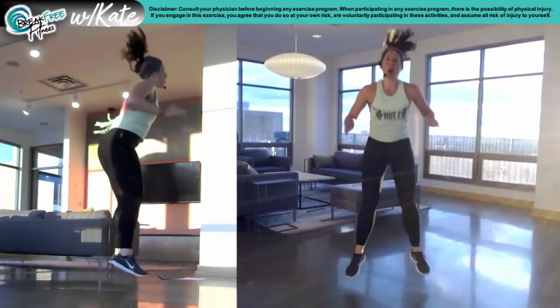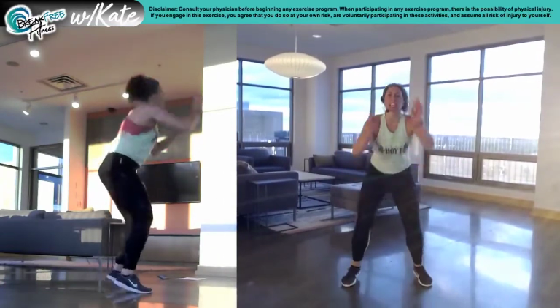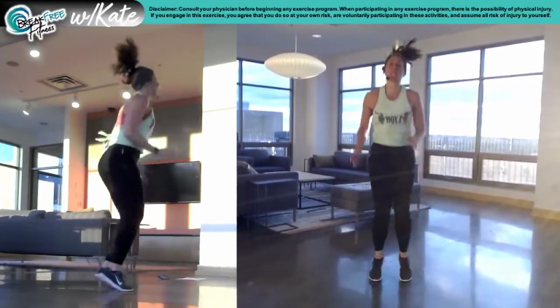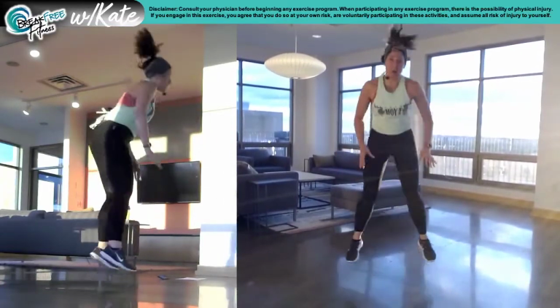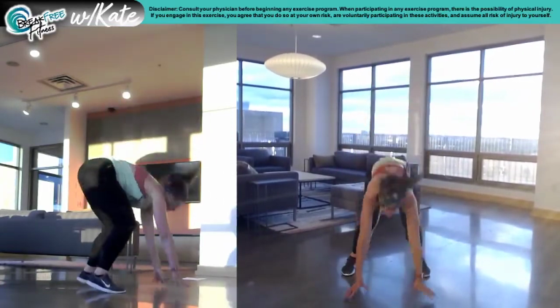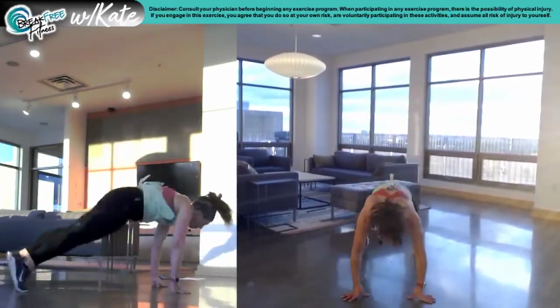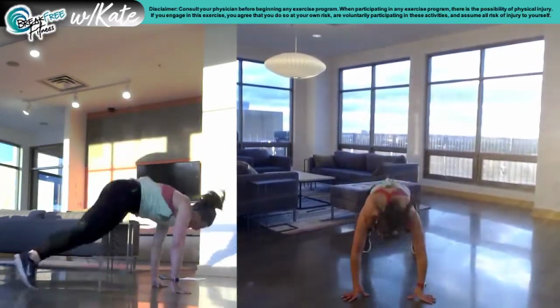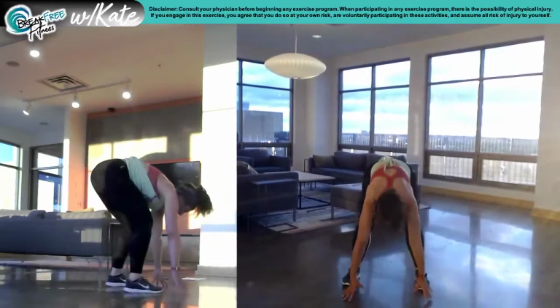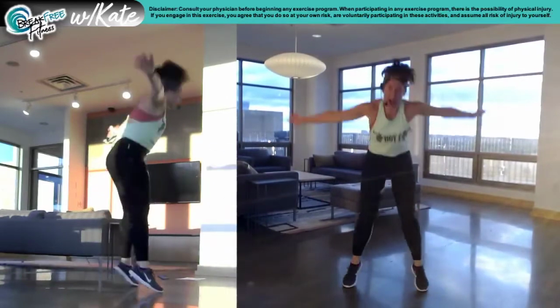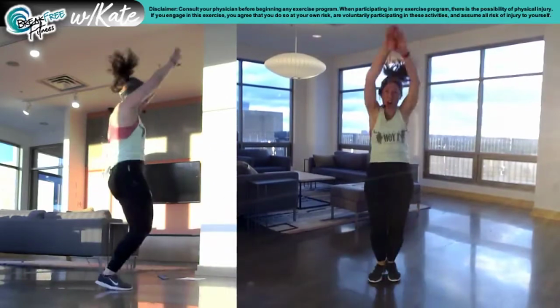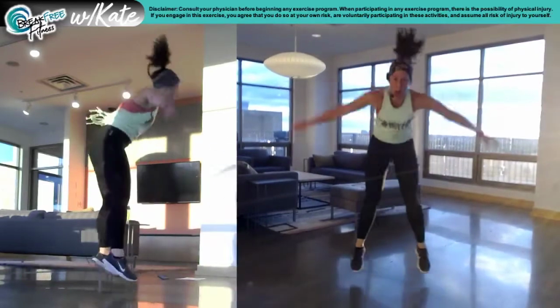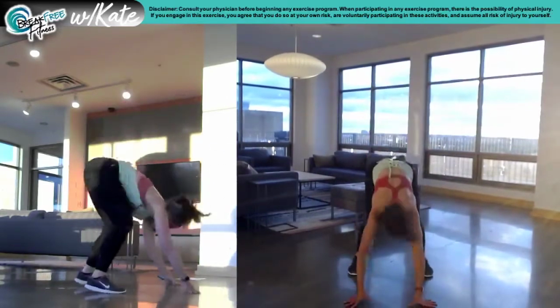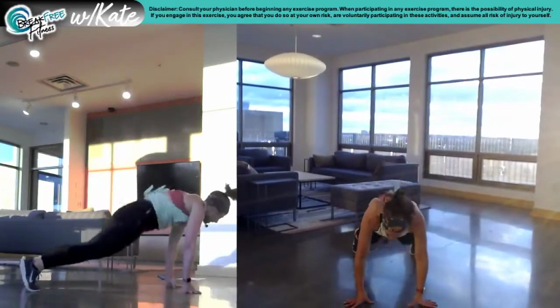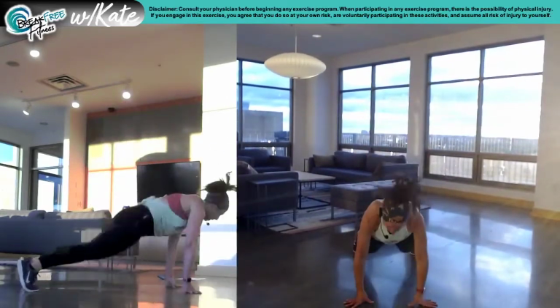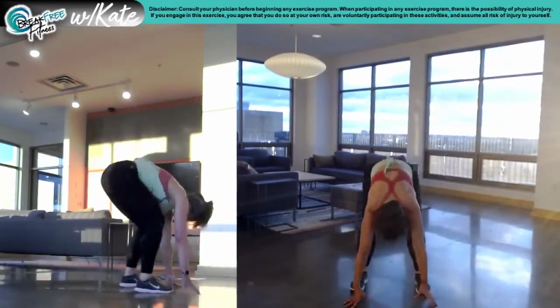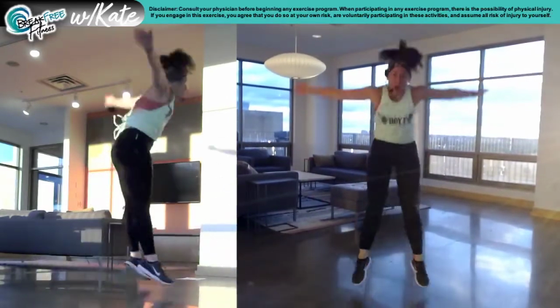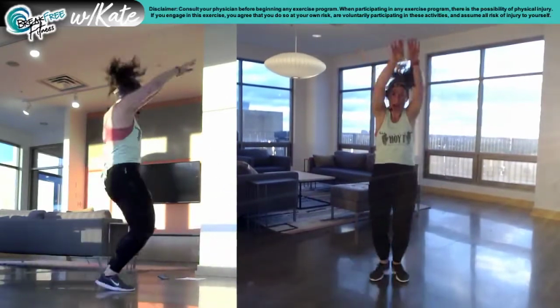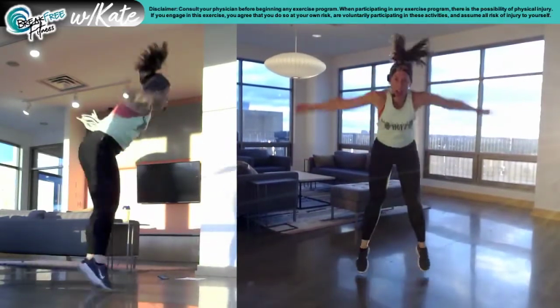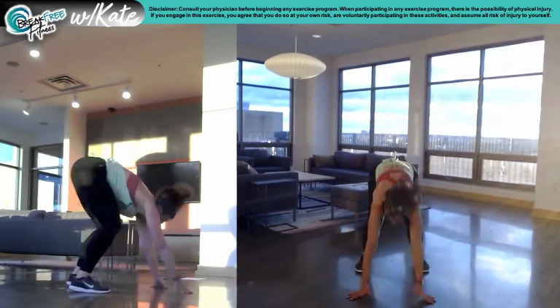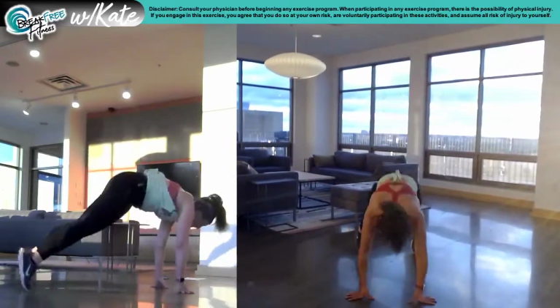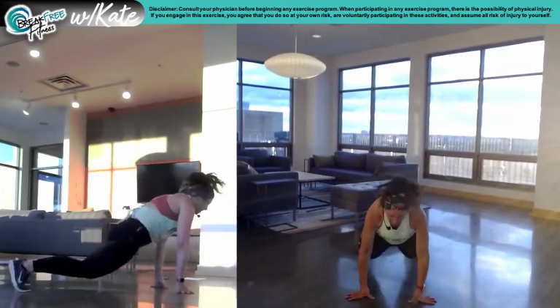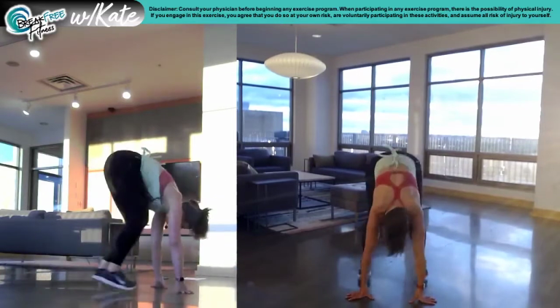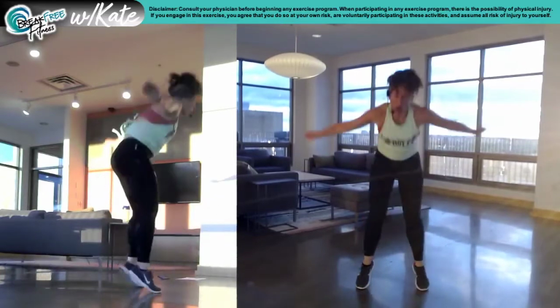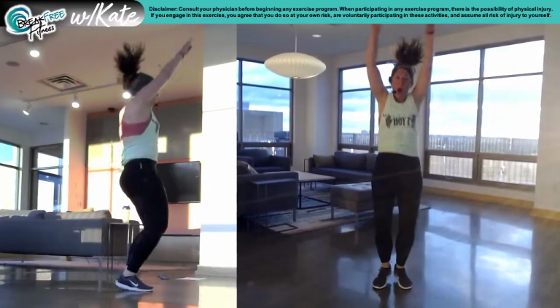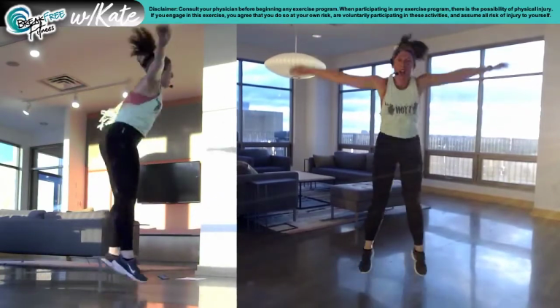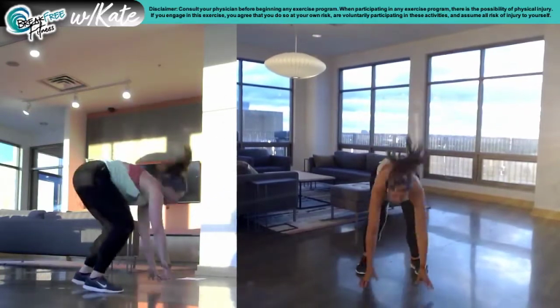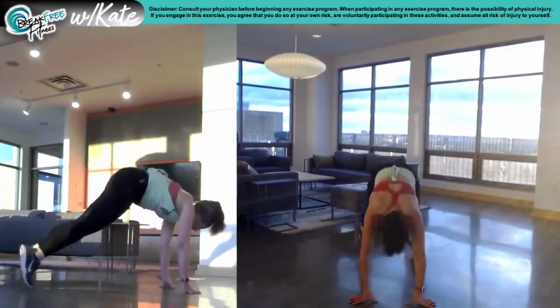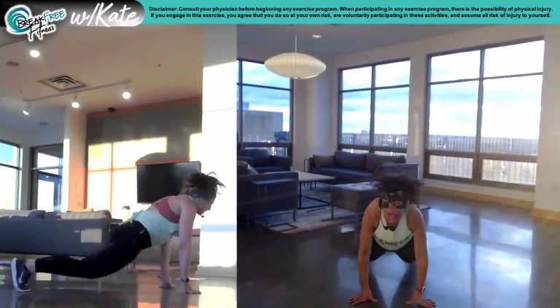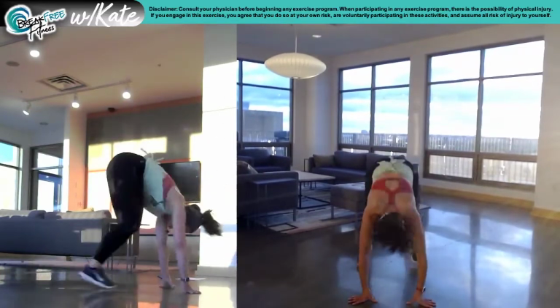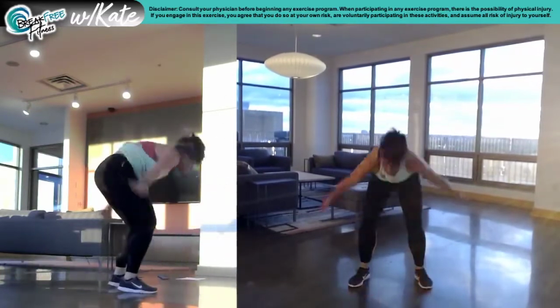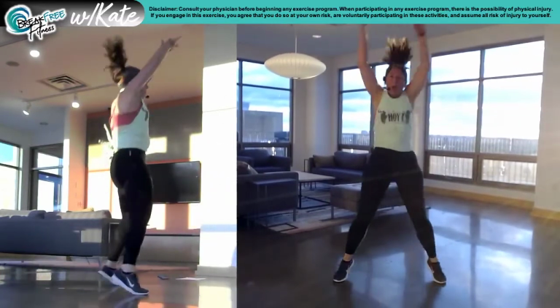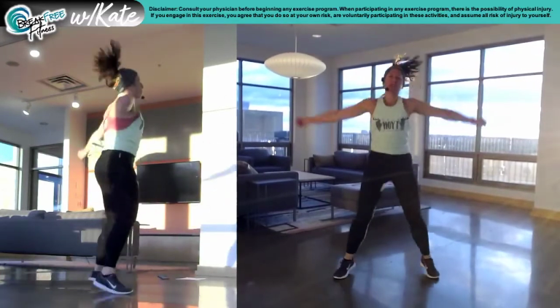Burpees — don't stop. Down. Back. Jump it in. Jump it up. Go. Three more. Two more, we're almost there. One more. Punch it in the front.